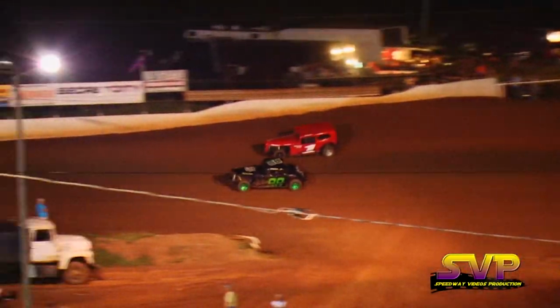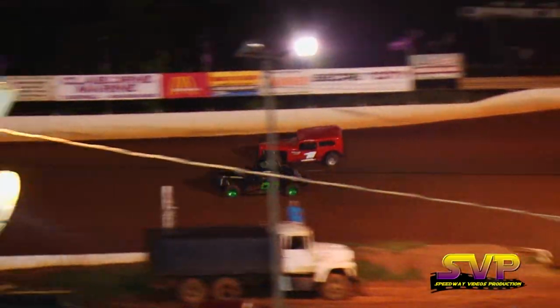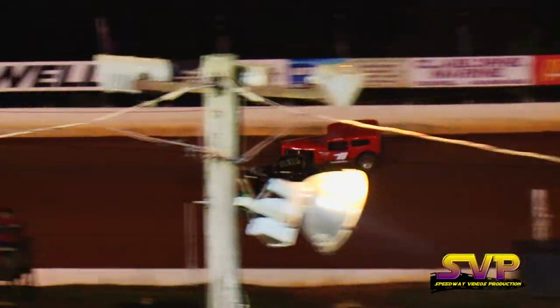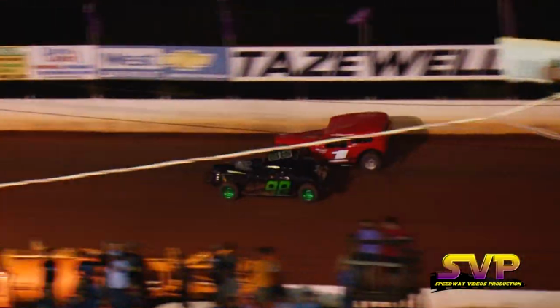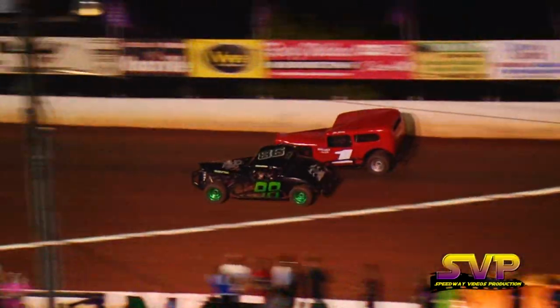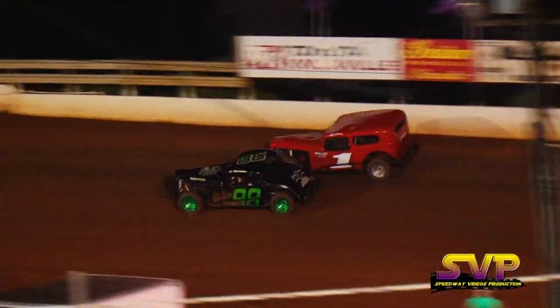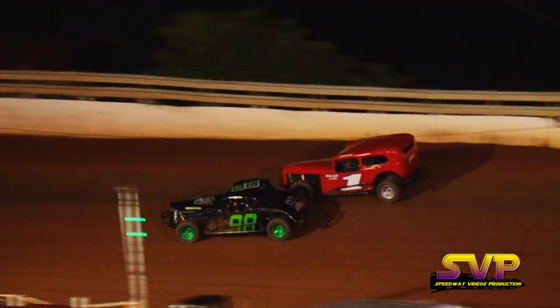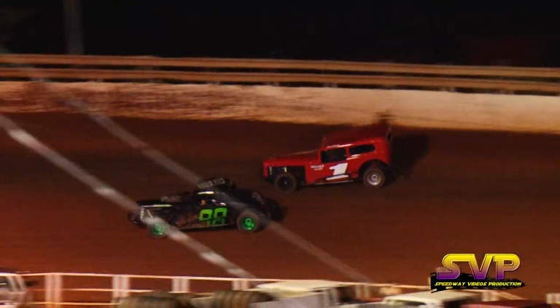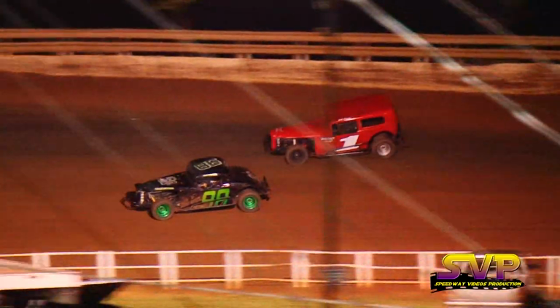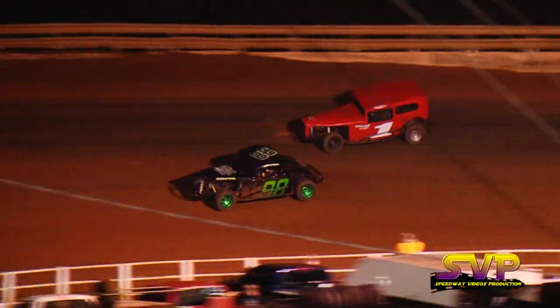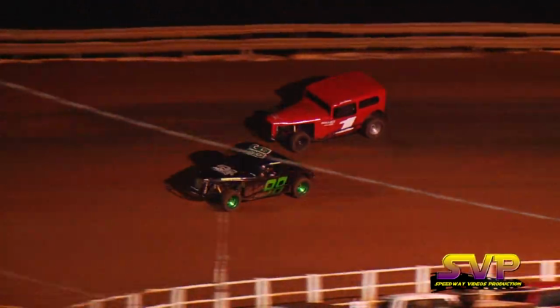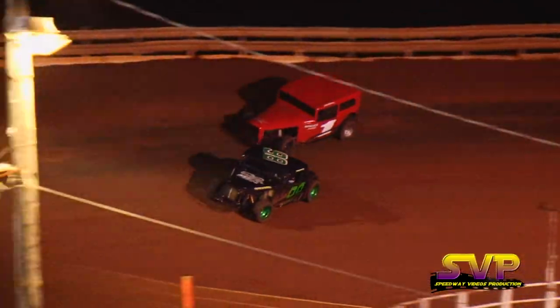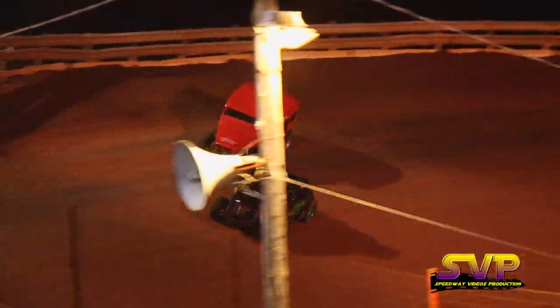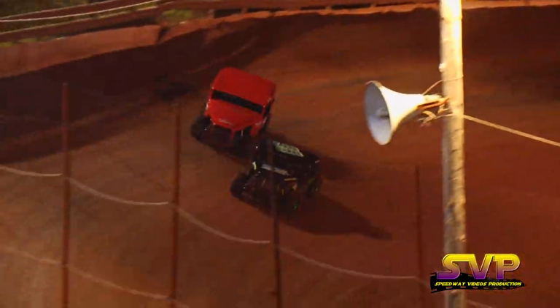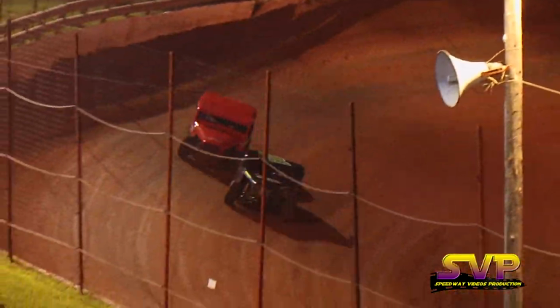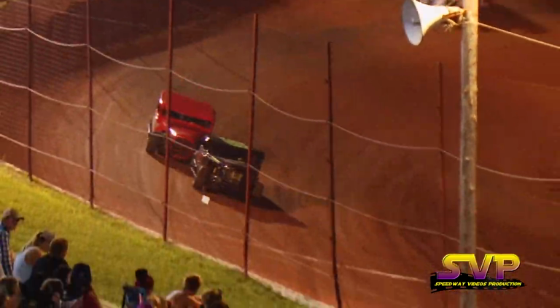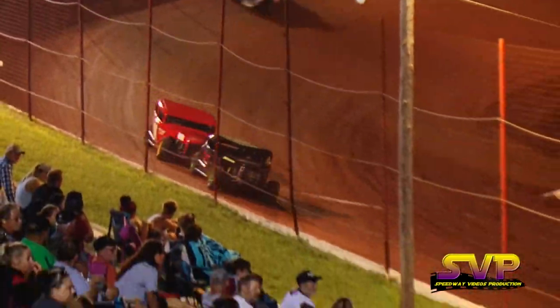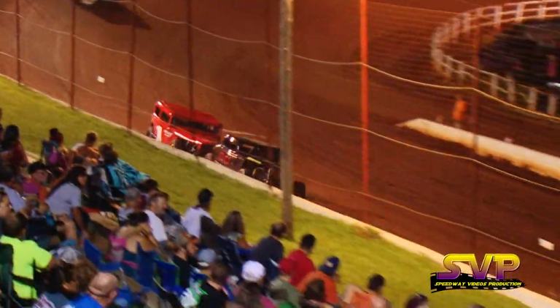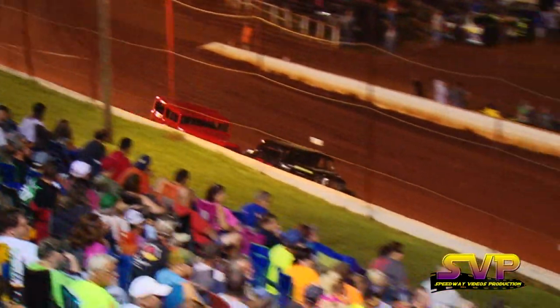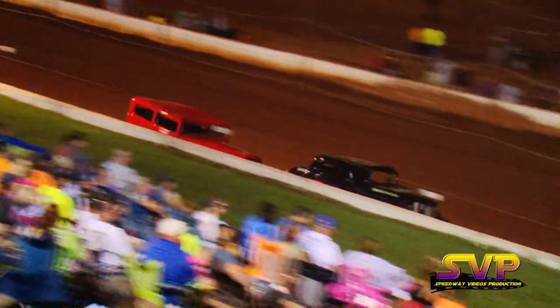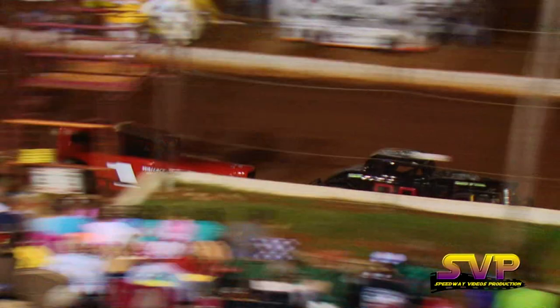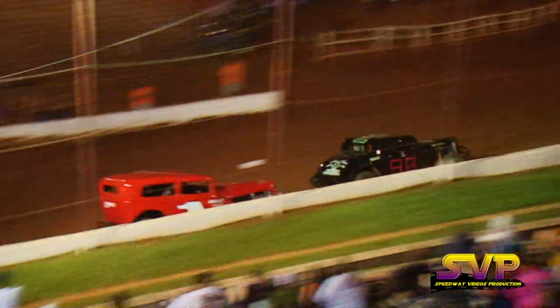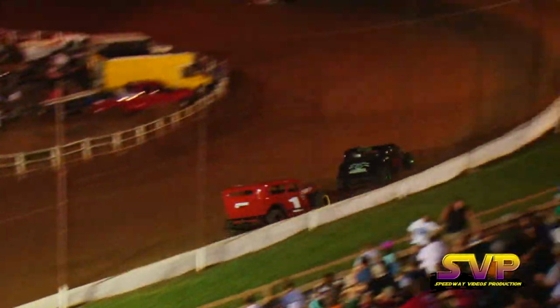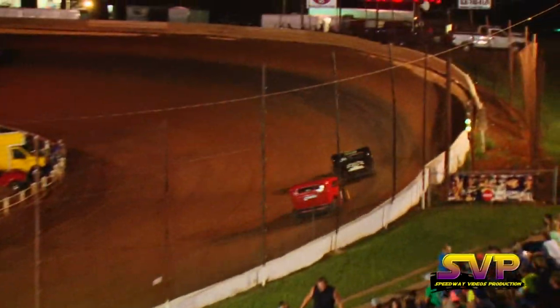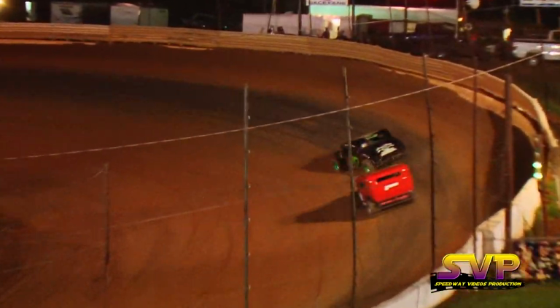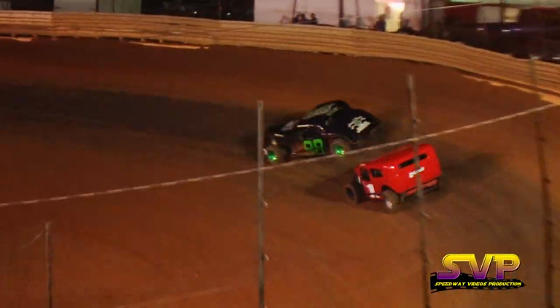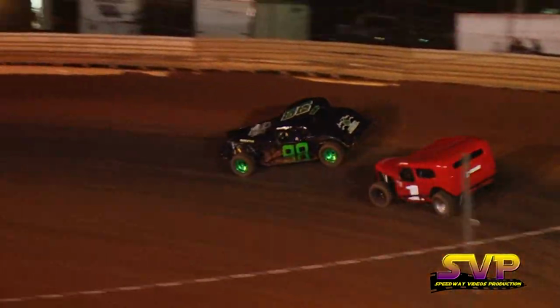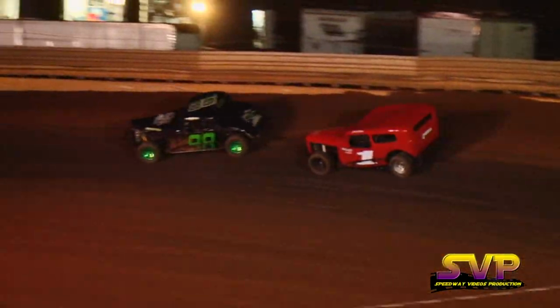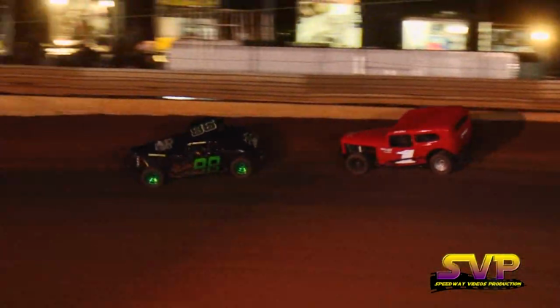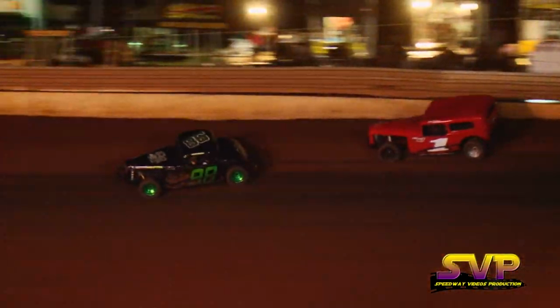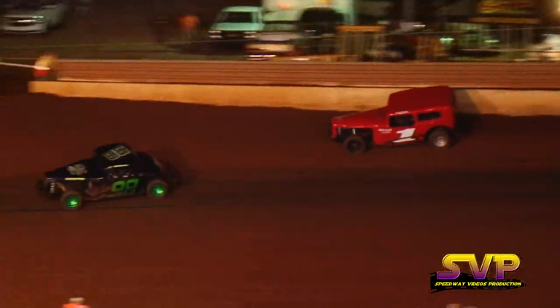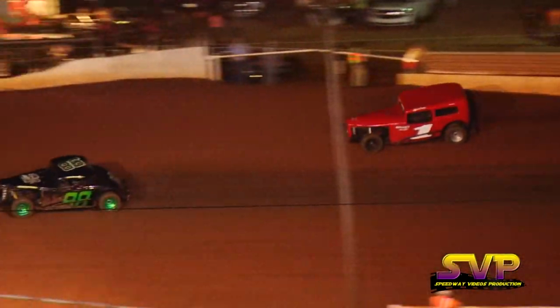Now we've got a battle going for the third spot — that's Justin Overton and Josh Chesney going door-to-door down the back stretch. Coming out of turn number four, Justin Overton will take over third. Eight laps down, seven more to go. John Stevens still your leader.